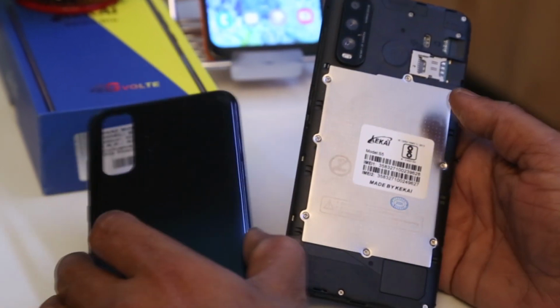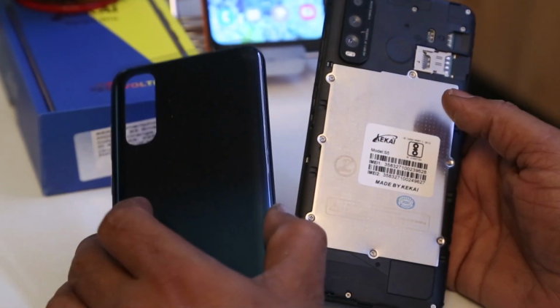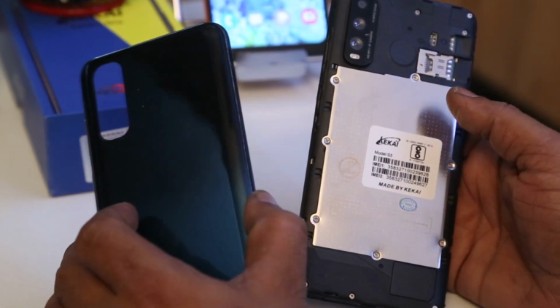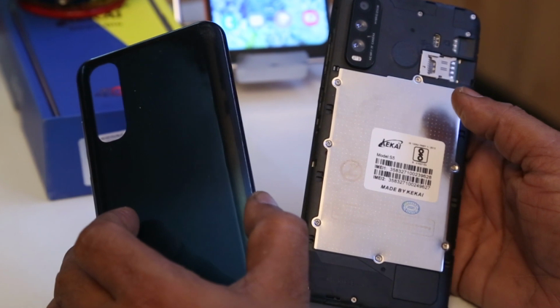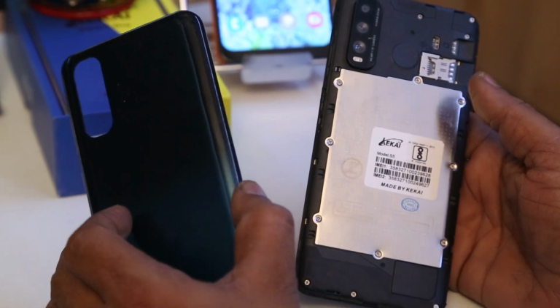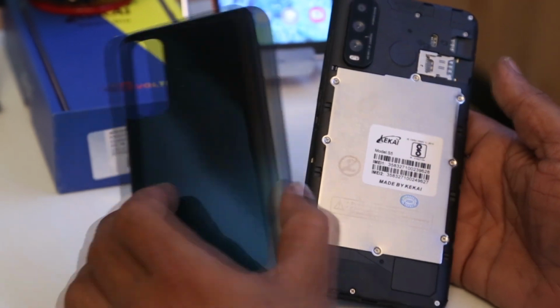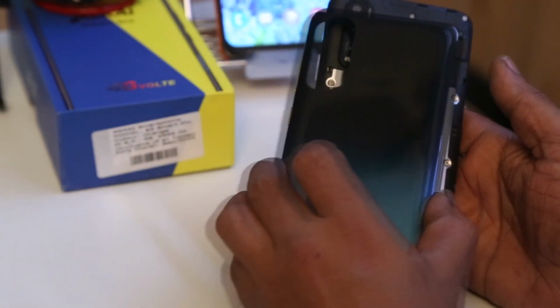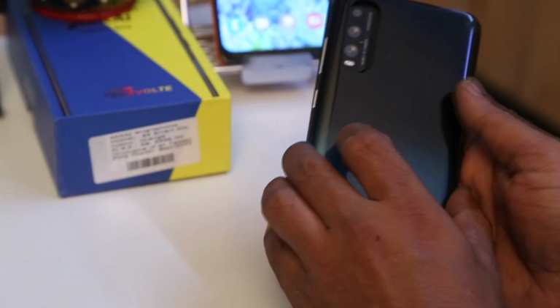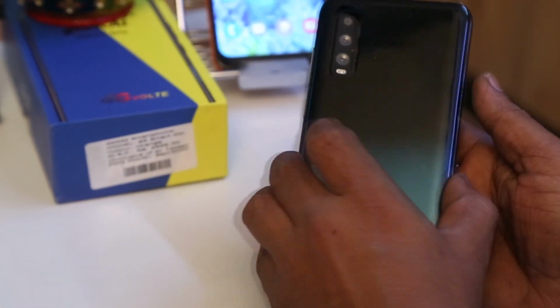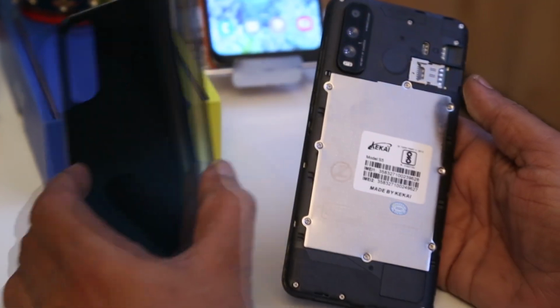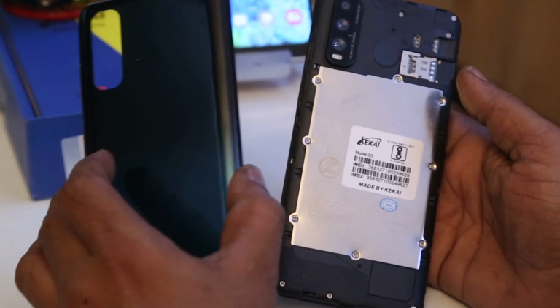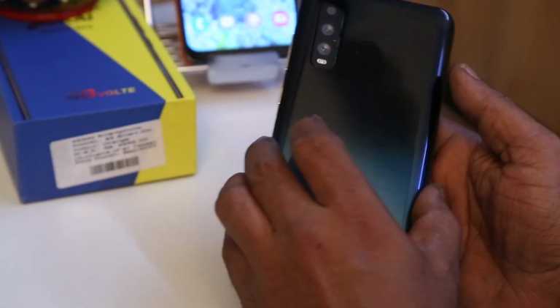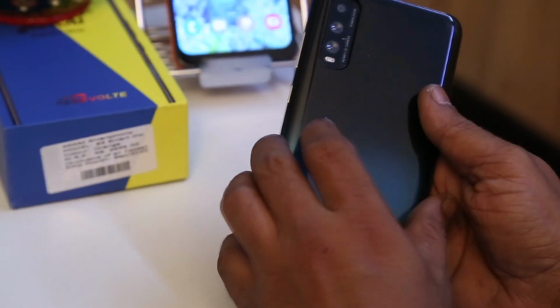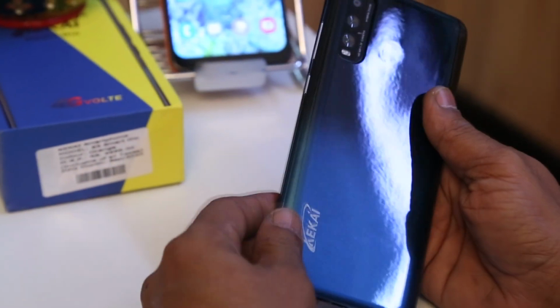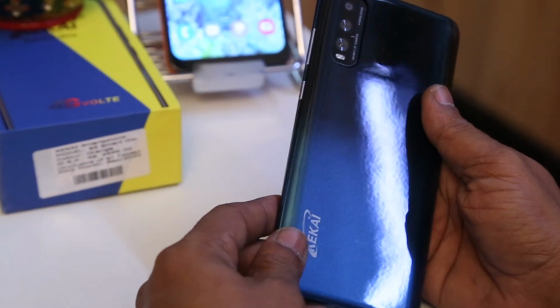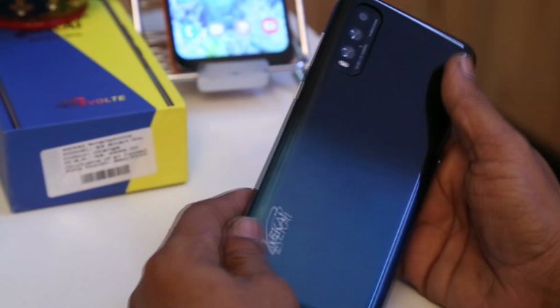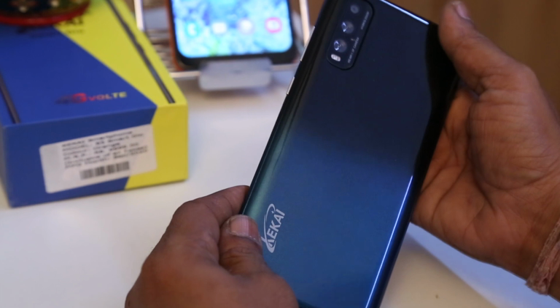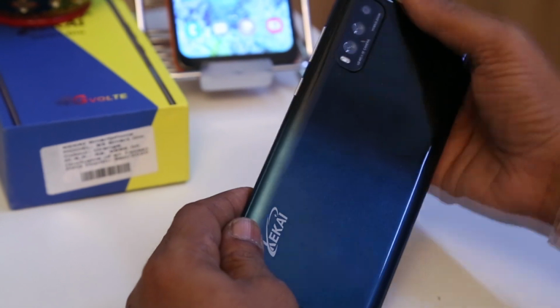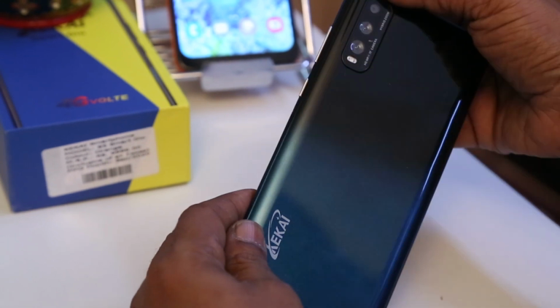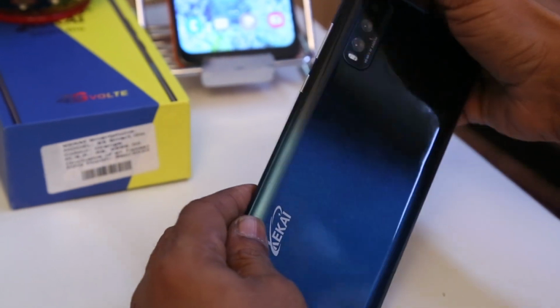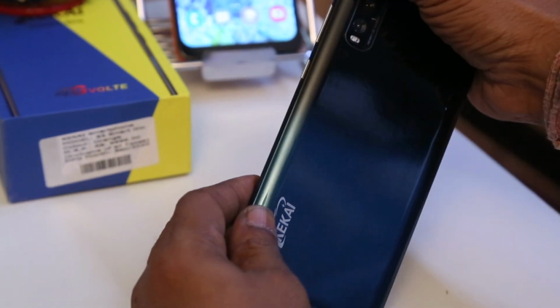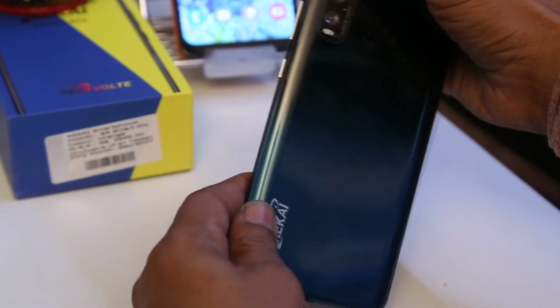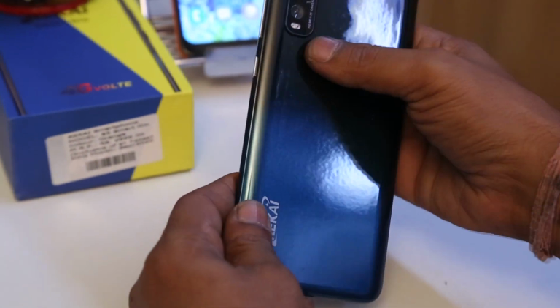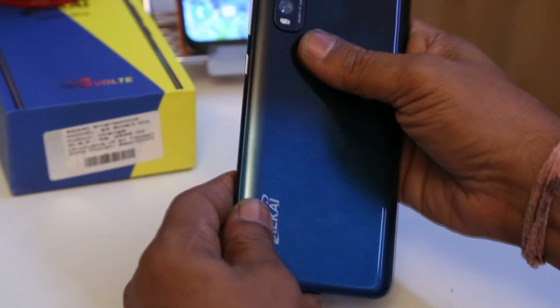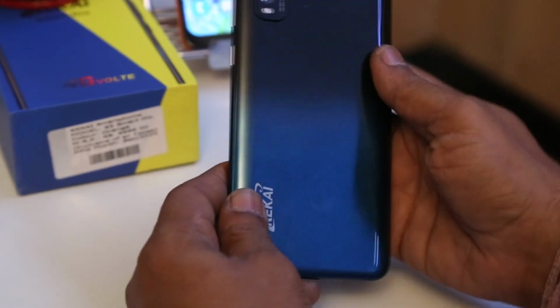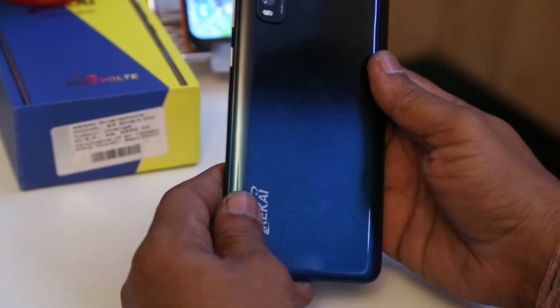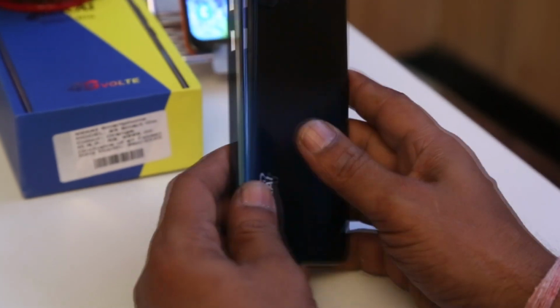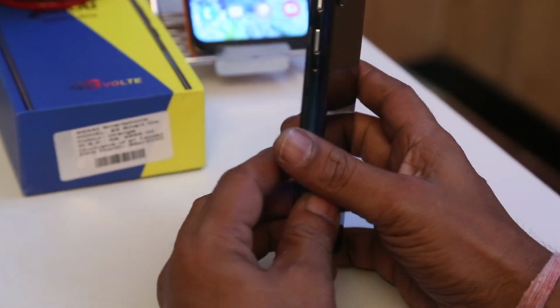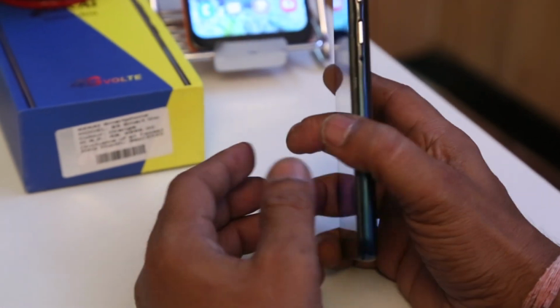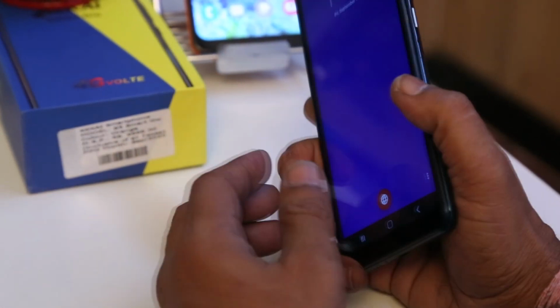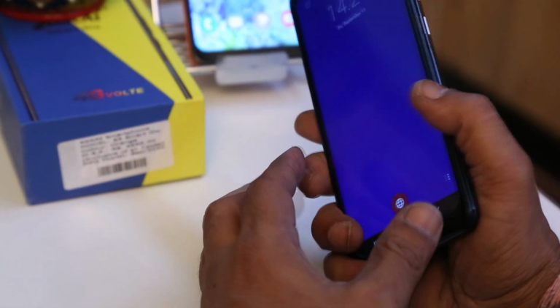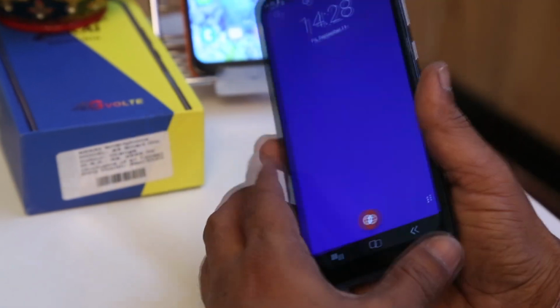As you can see, there appear to be triple cameras on the back. But actually it does not have a triple camera — it's just one real camera, with the others being decorative just to give an elegant look to the smartphone.